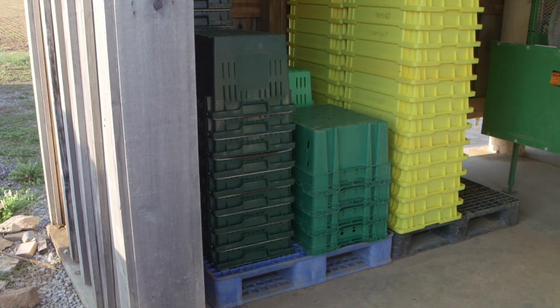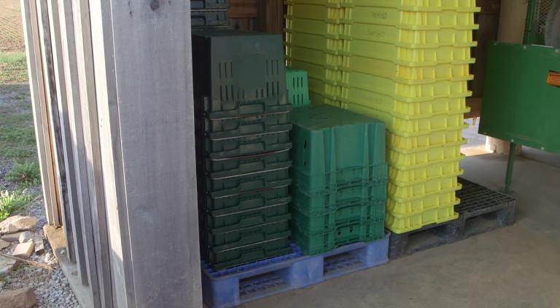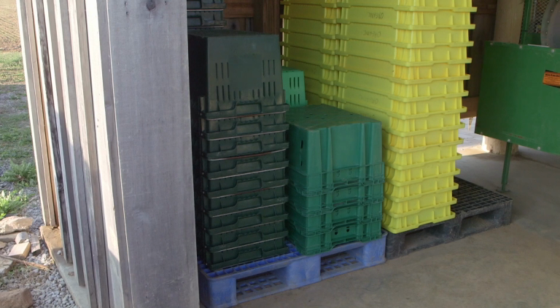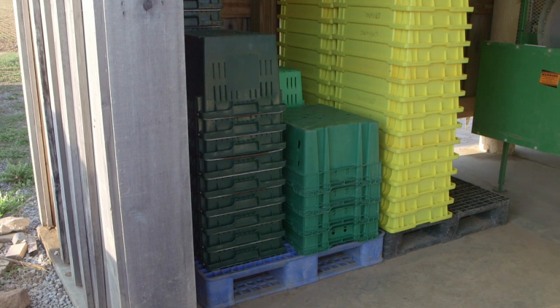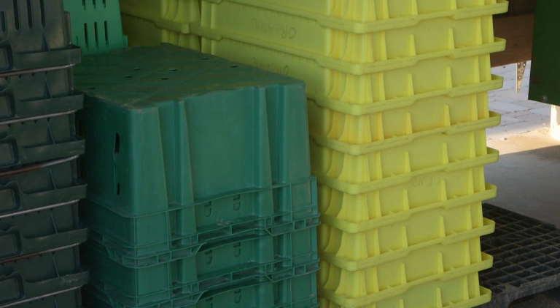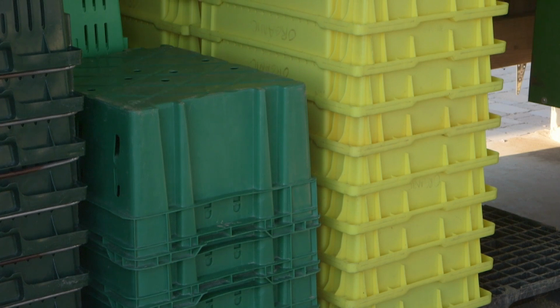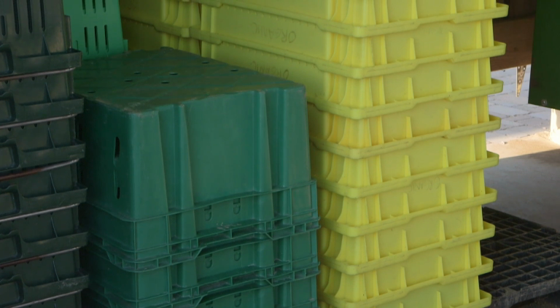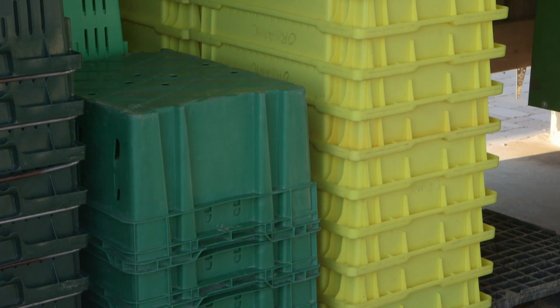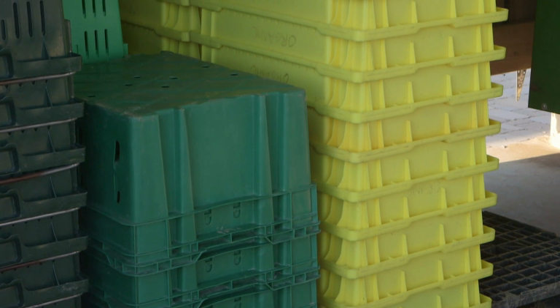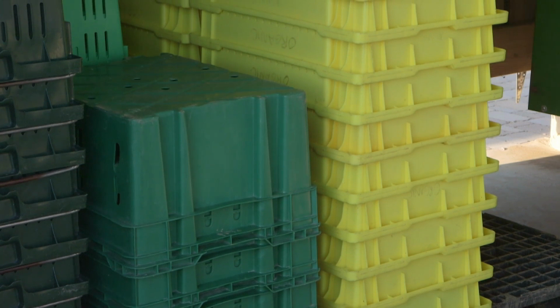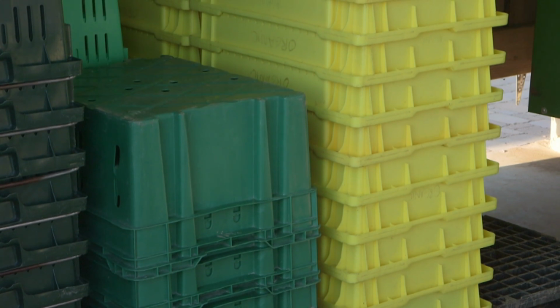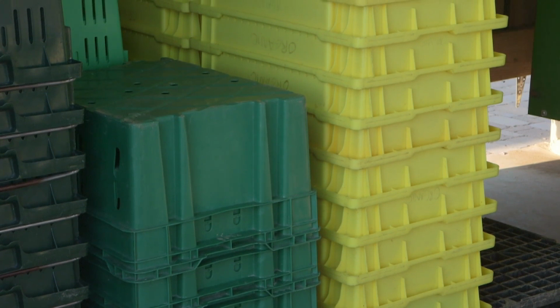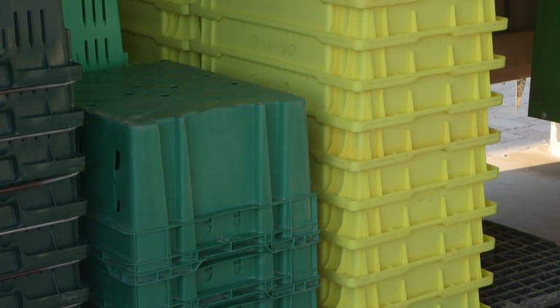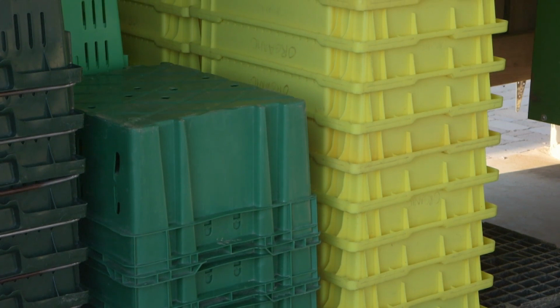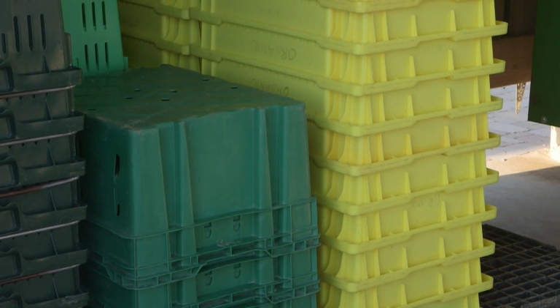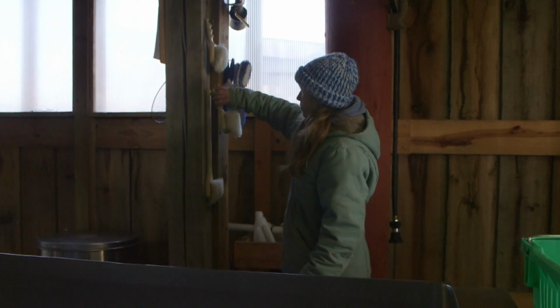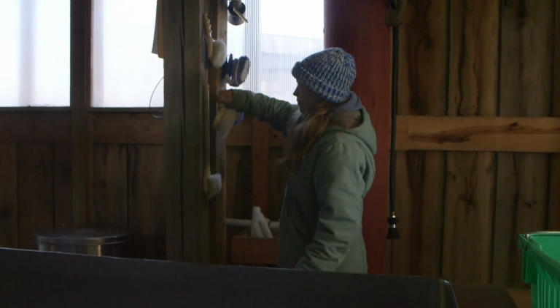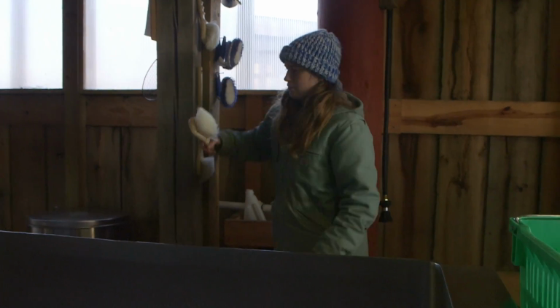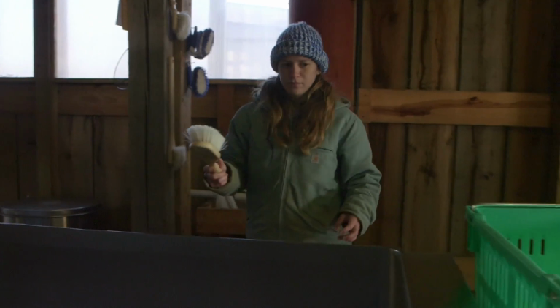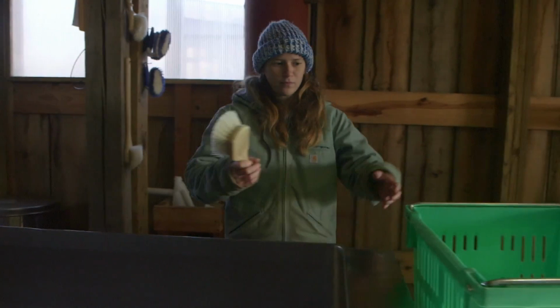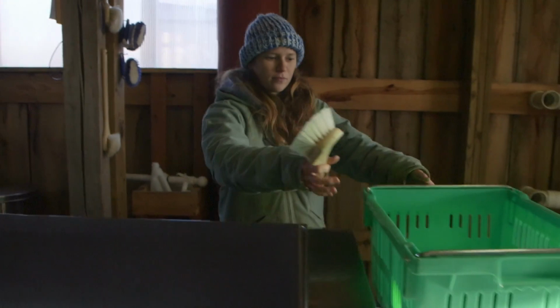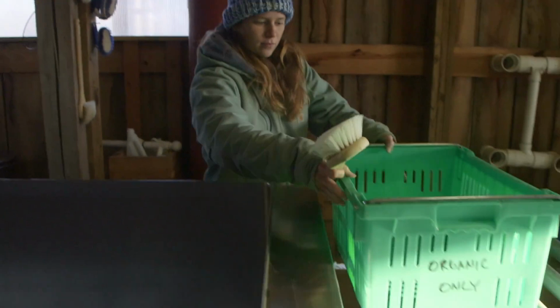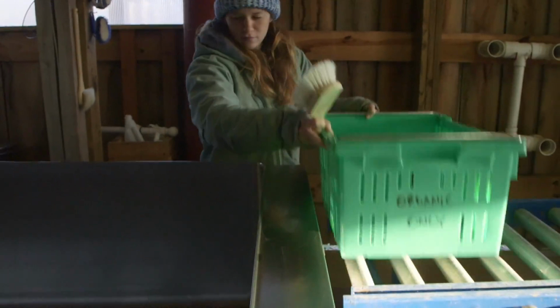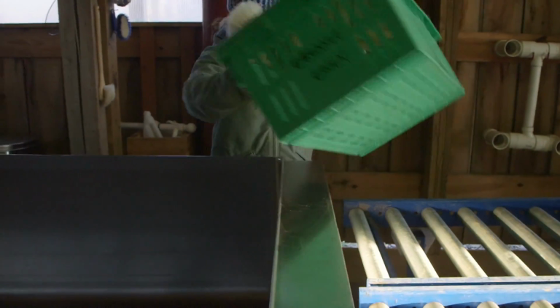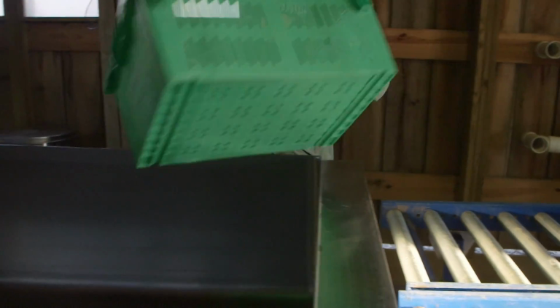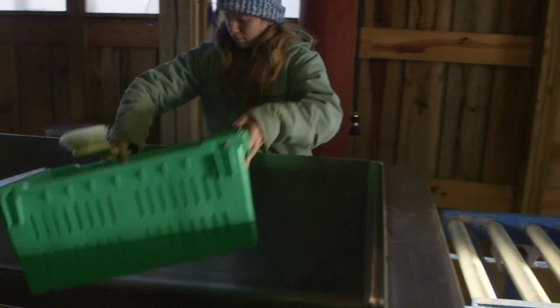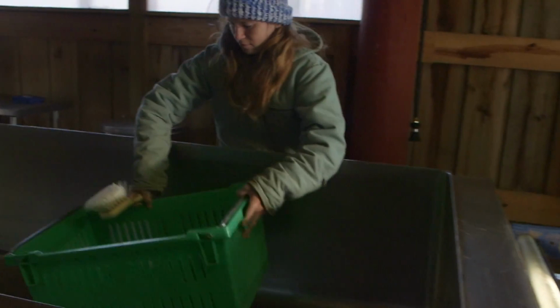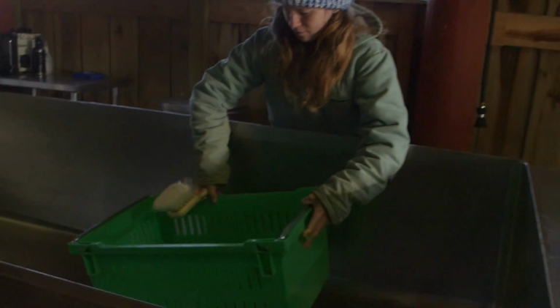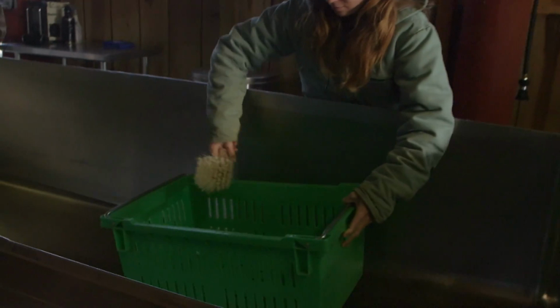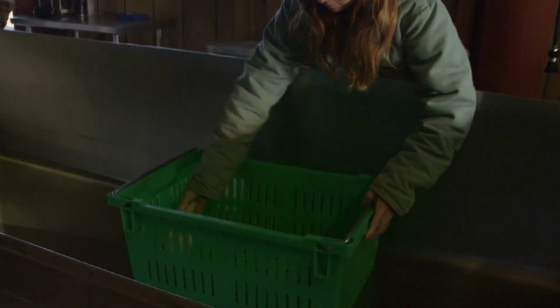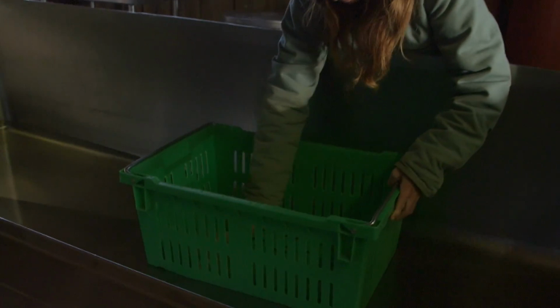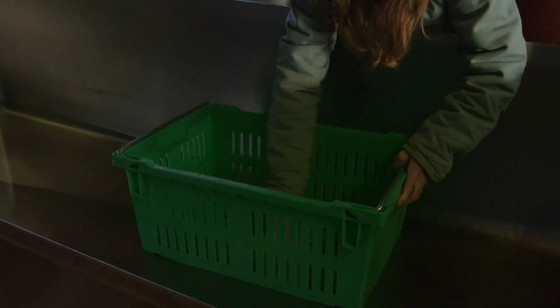Plastic reusable crates can be a good option to reduce waste and potentially save money in the long term. Having a cleaning and sanitation program in place is absolutely pivotal to the safety of this kind of system.